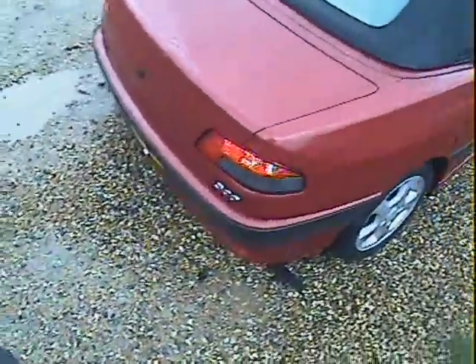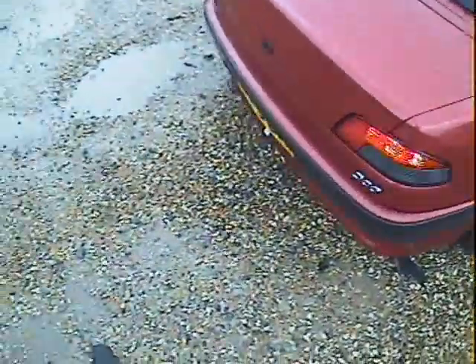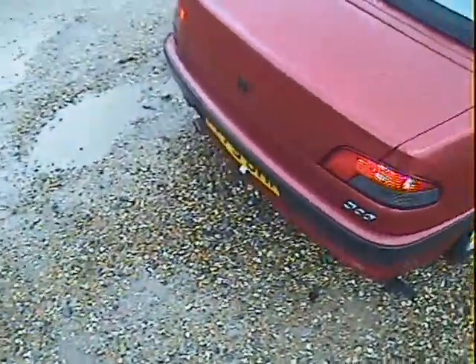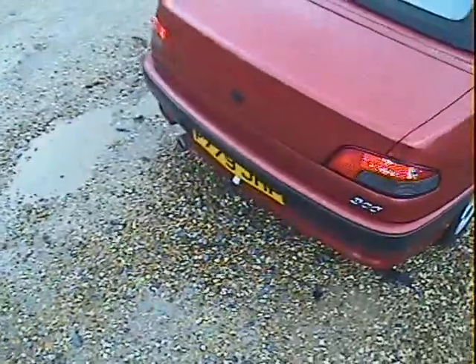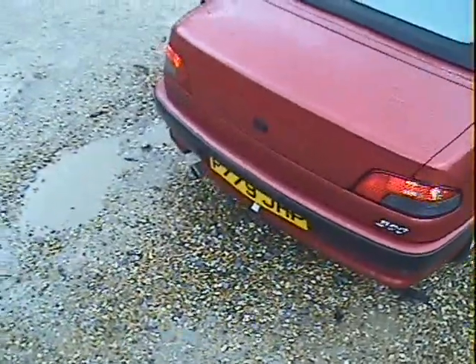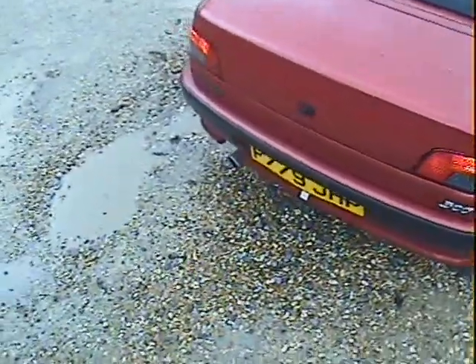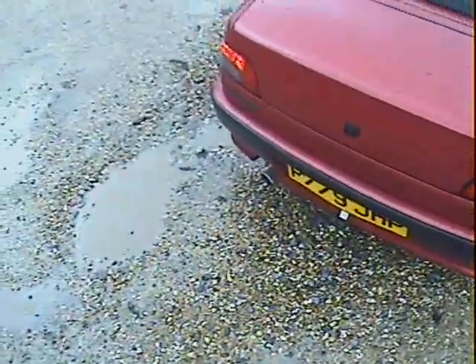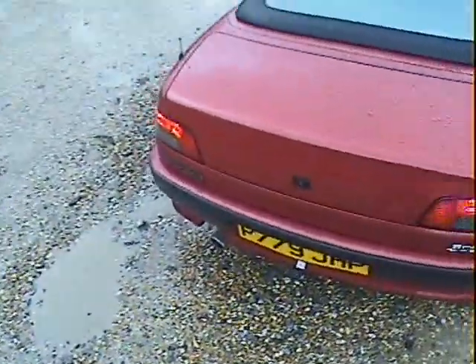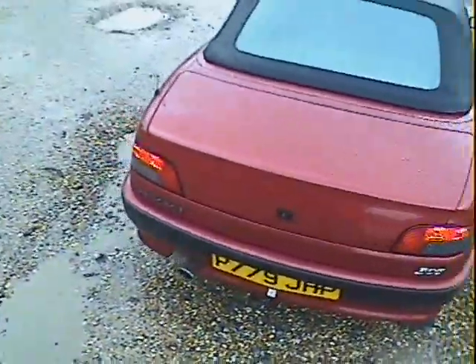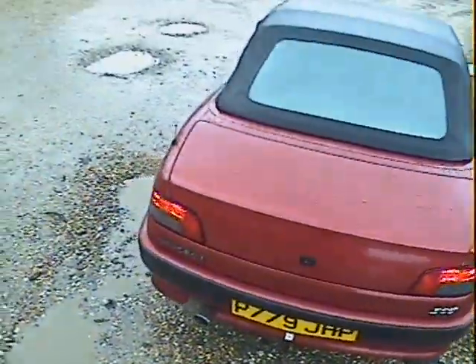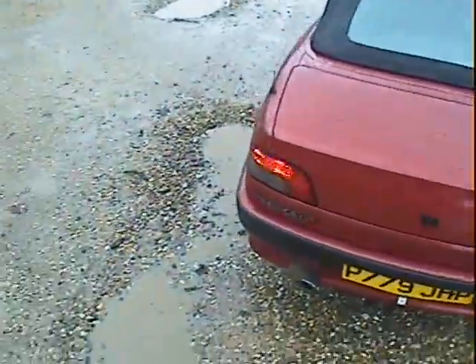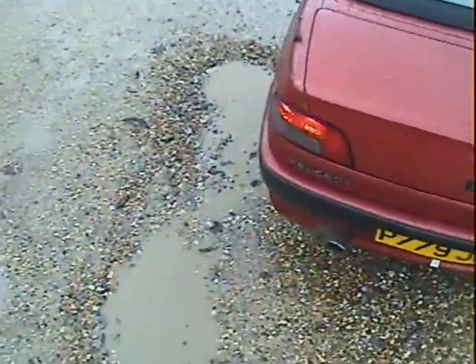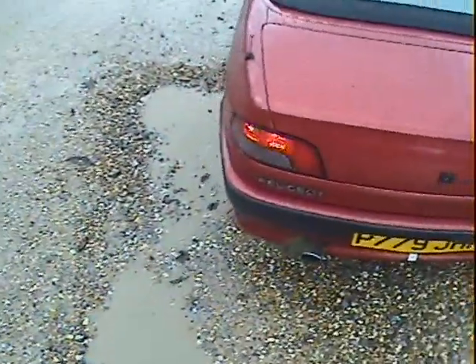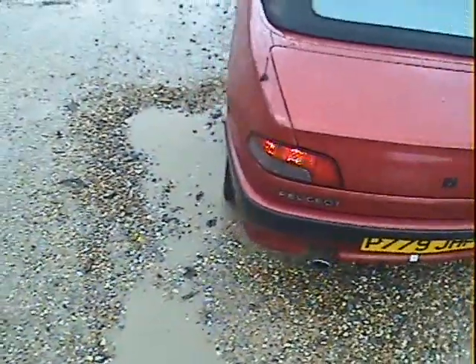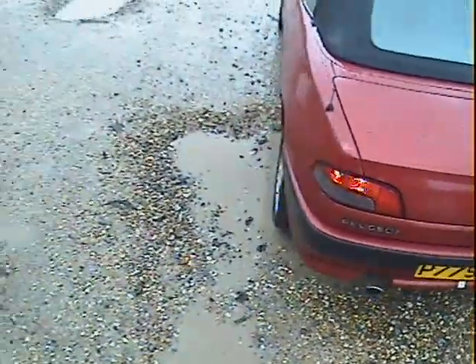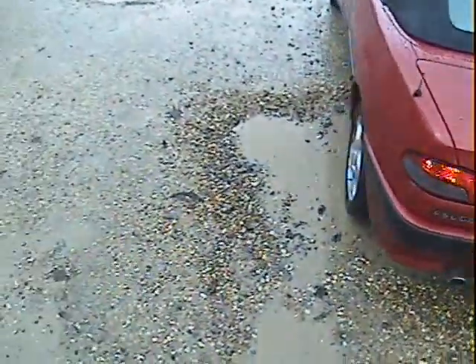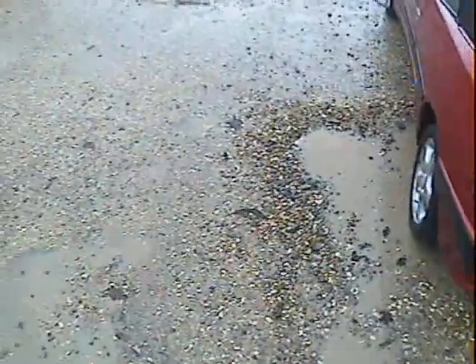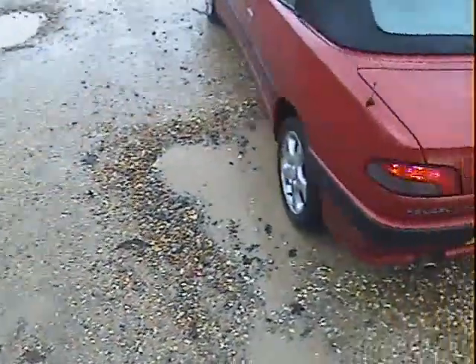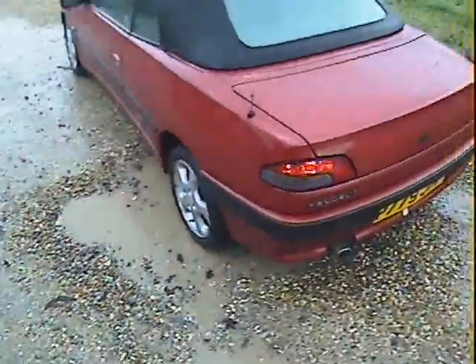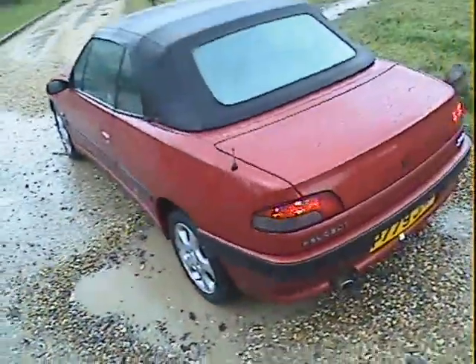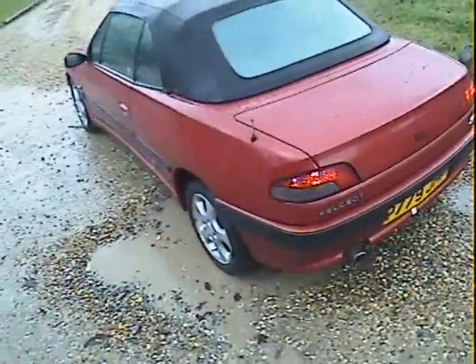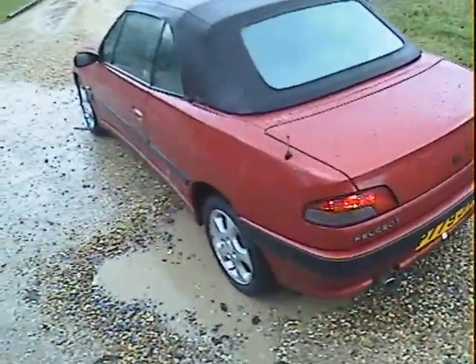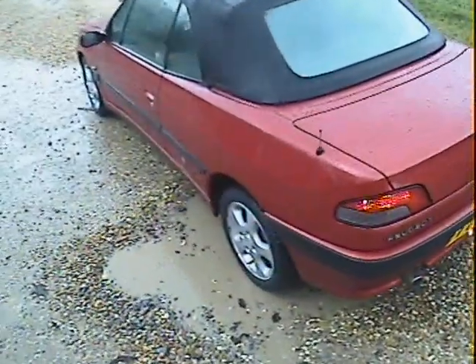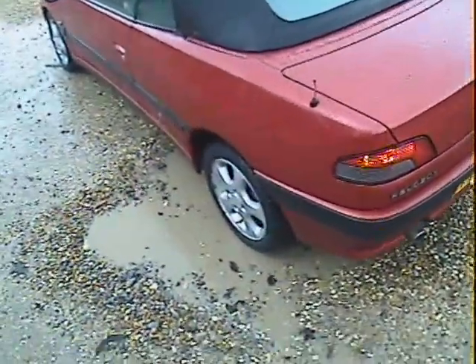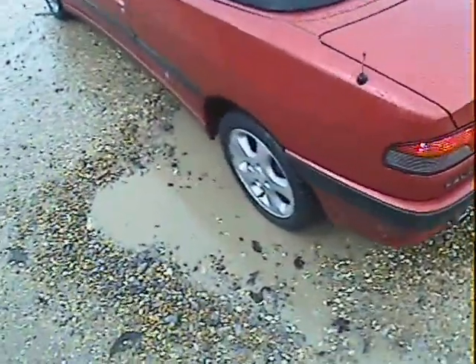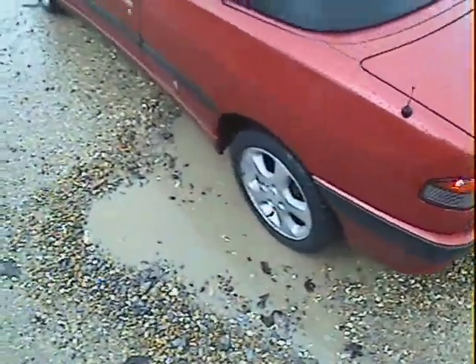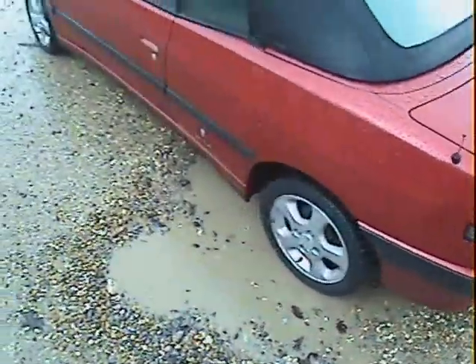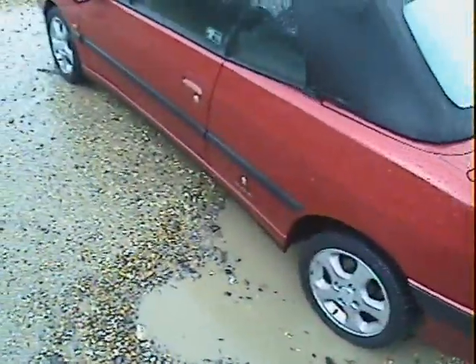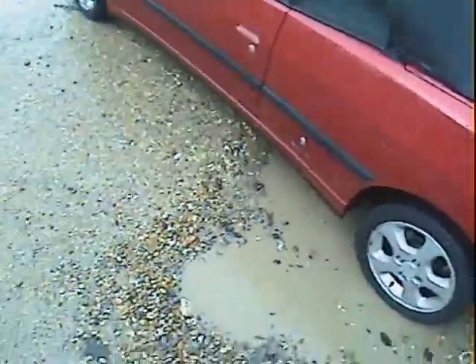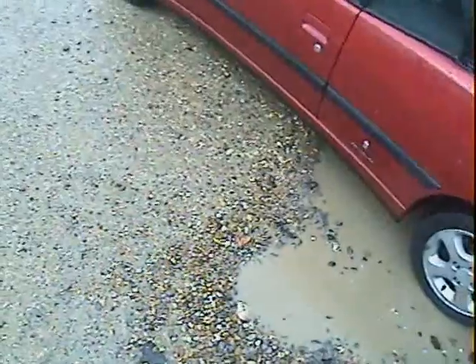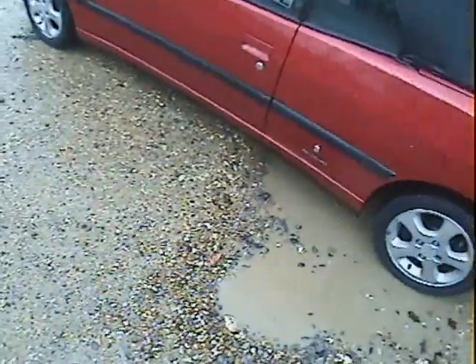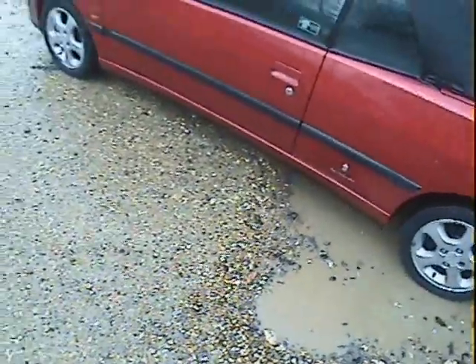First thing though, it's got a matching set of Pirelli P6000 tyres on it. It's had one lady owner since 1997. Prior to that, it was a Peugeot factory demonstrator — certainly Peugeot were the first owners.